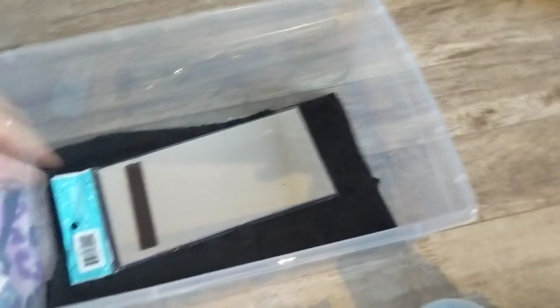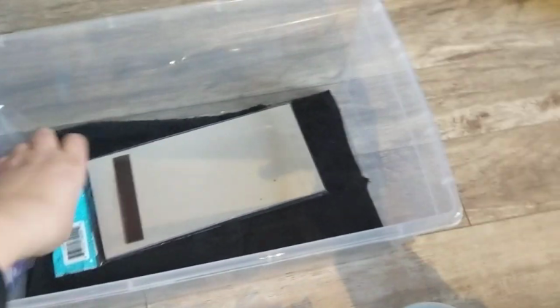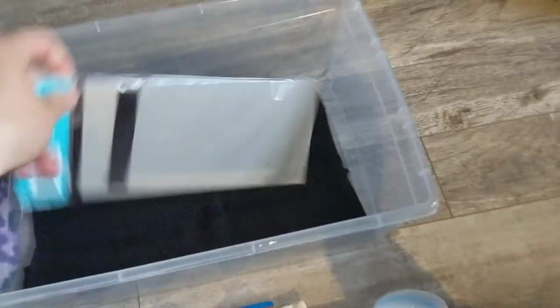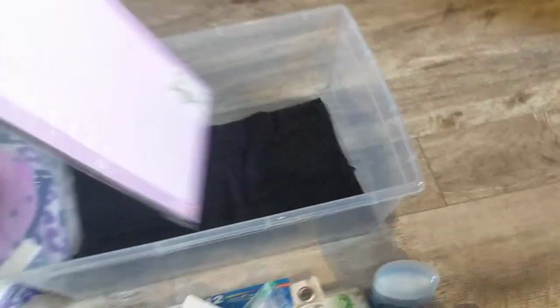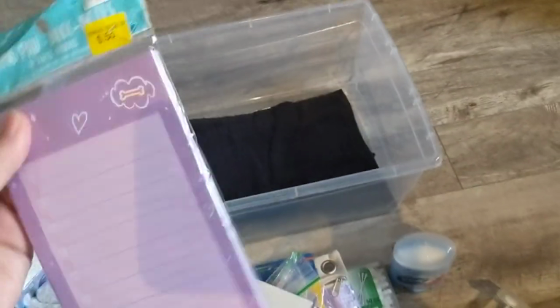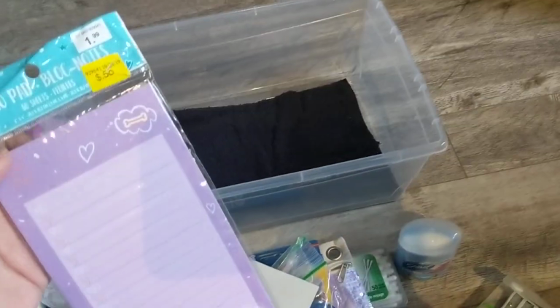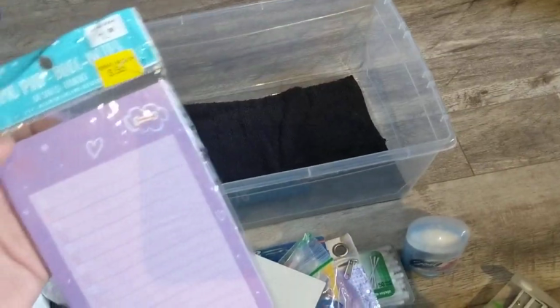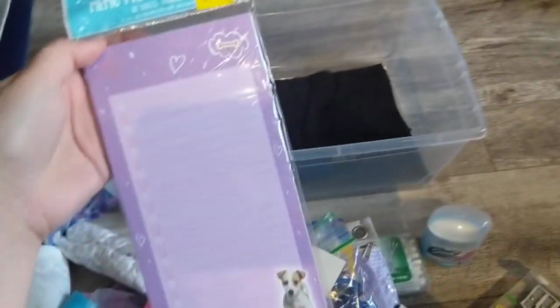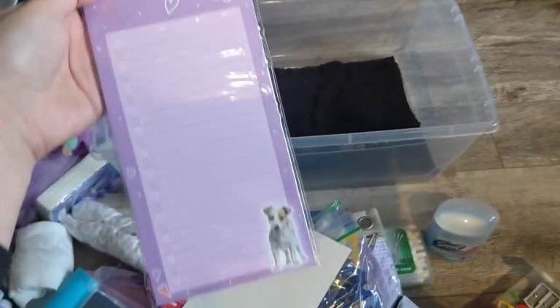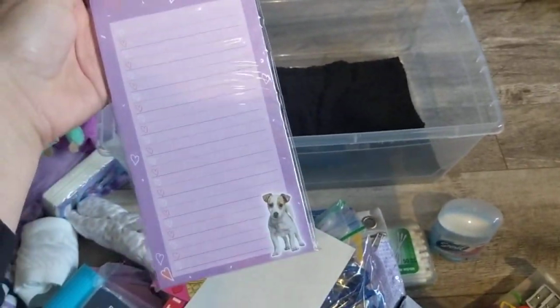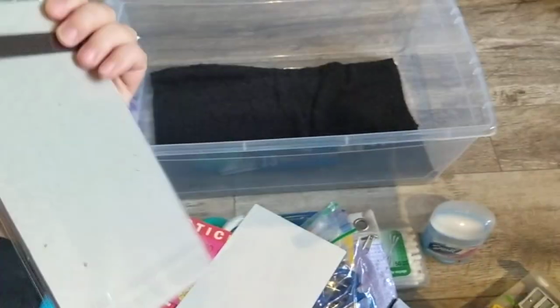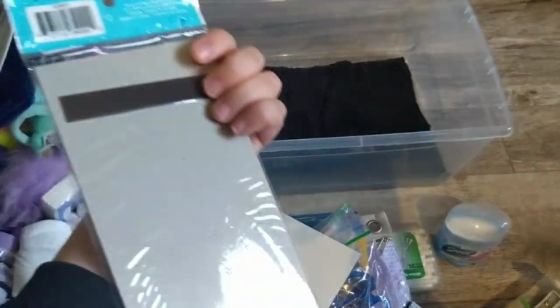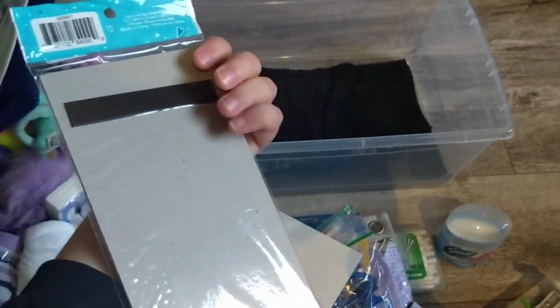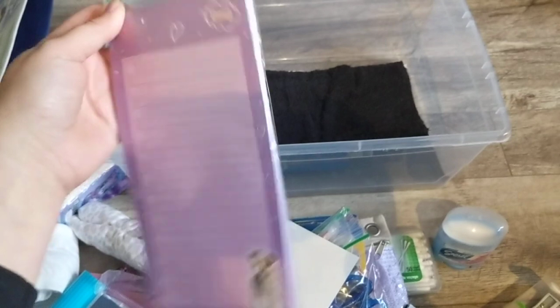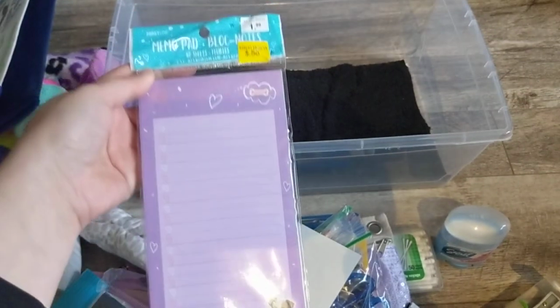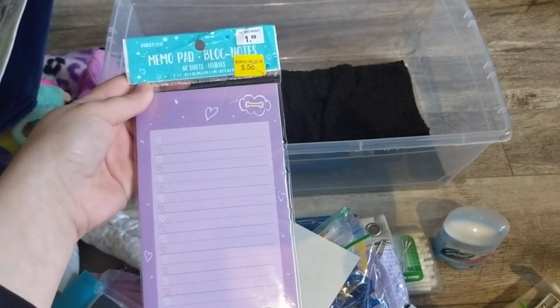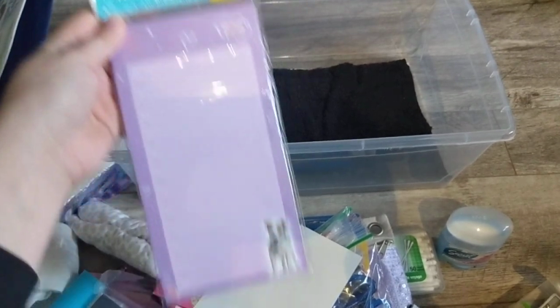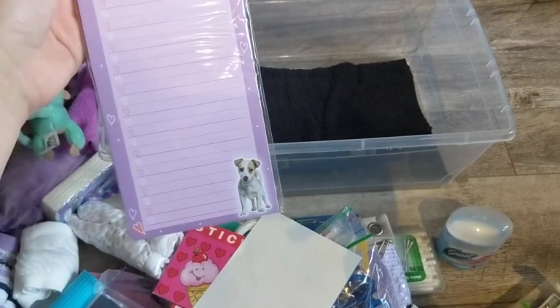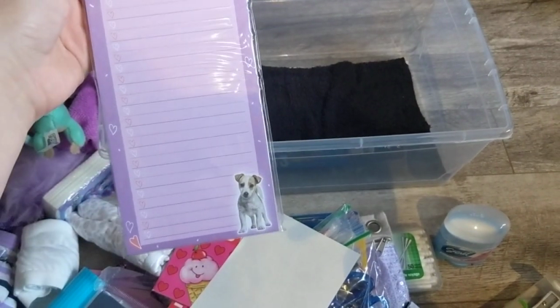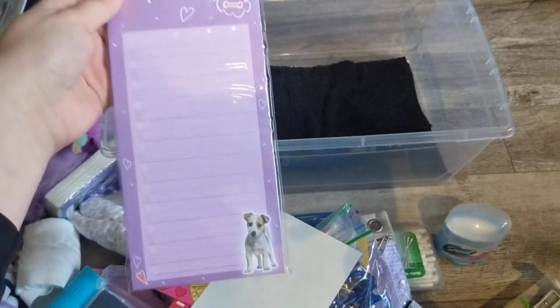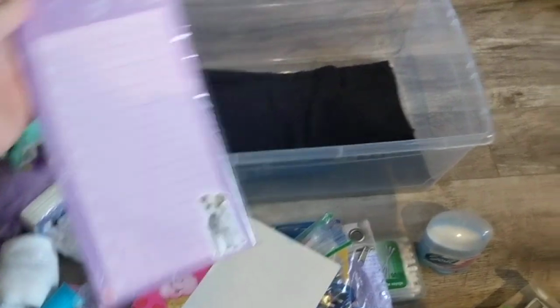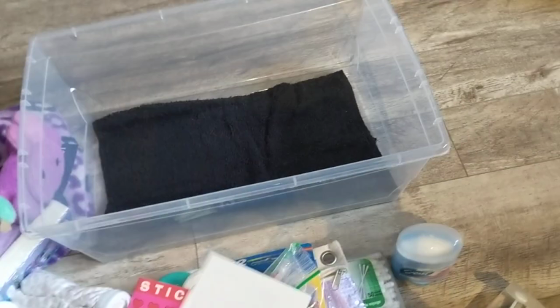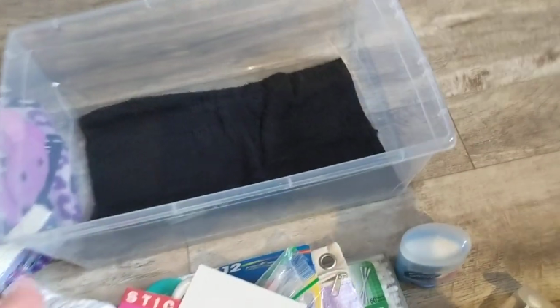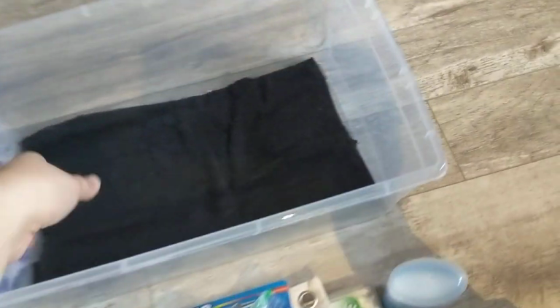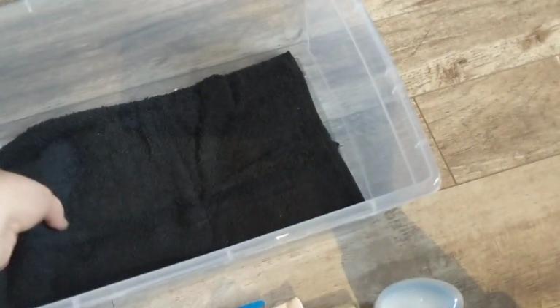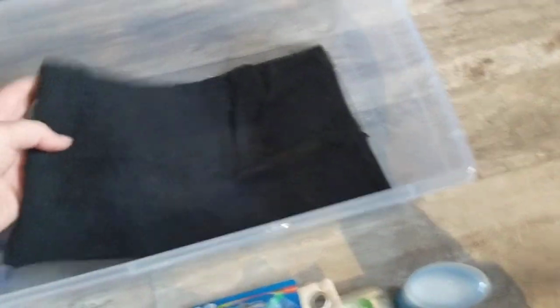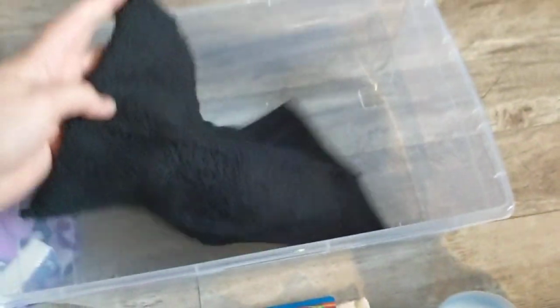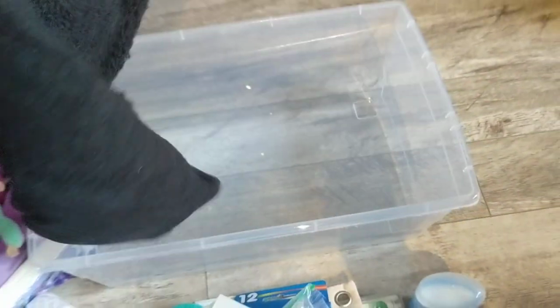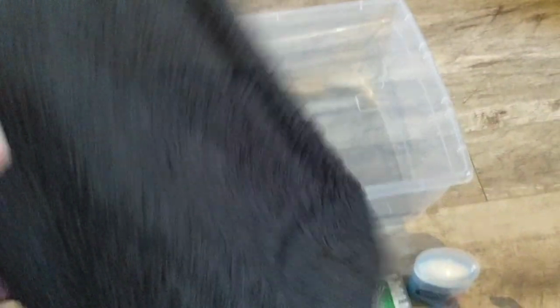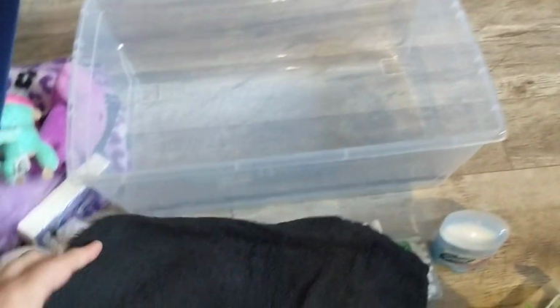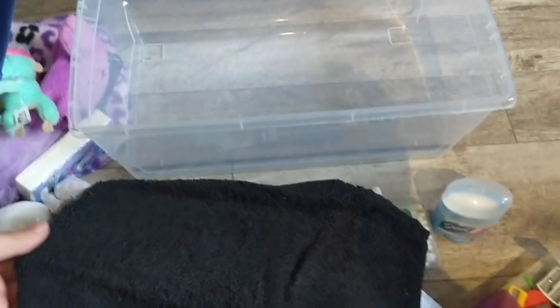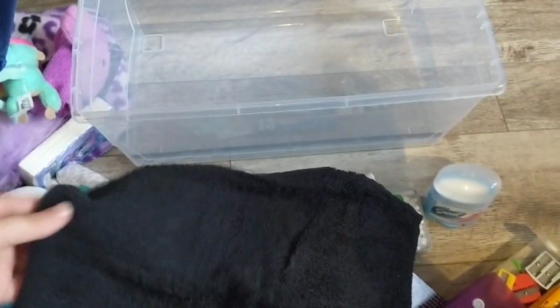And again I got a really good deal on these memo pads — purple magnetic ones for 50 cents. I thought it was a really good deal. And then a washcloth, another washcloth that she can use.